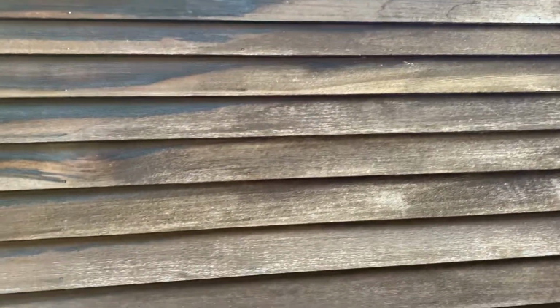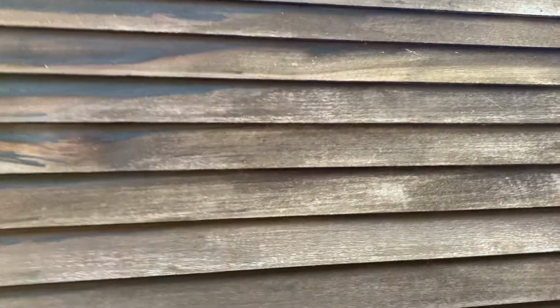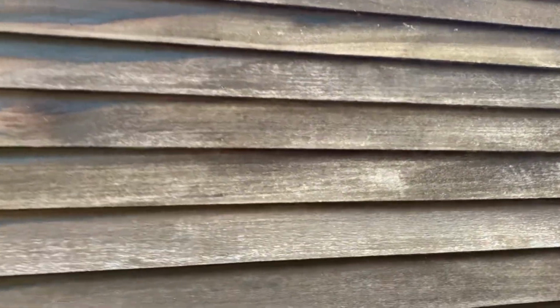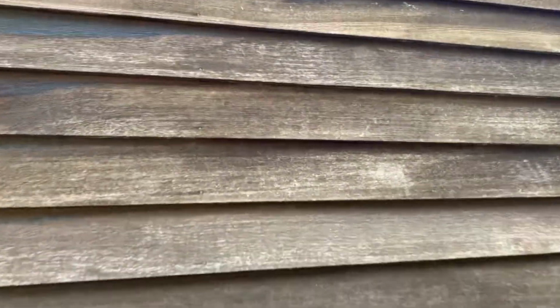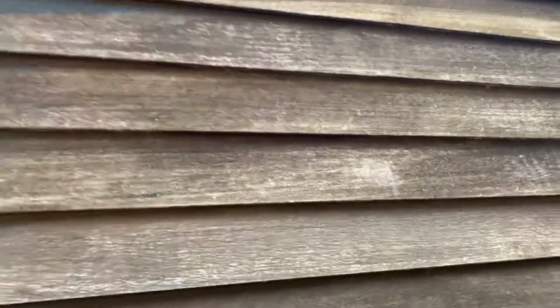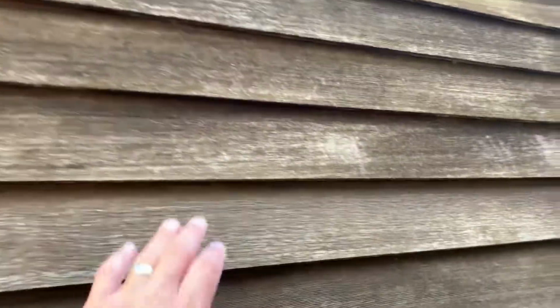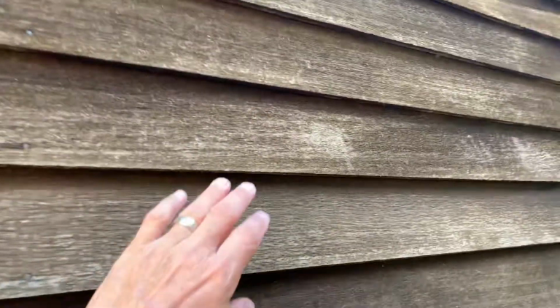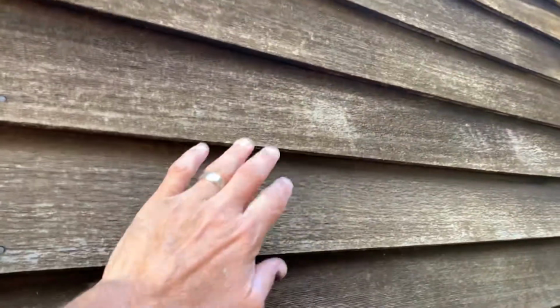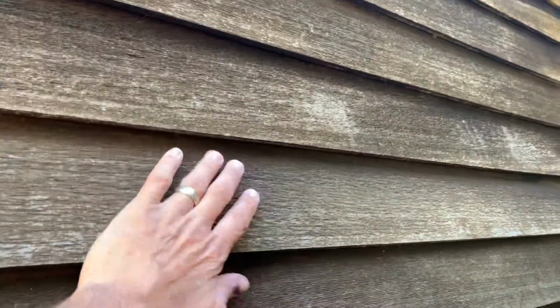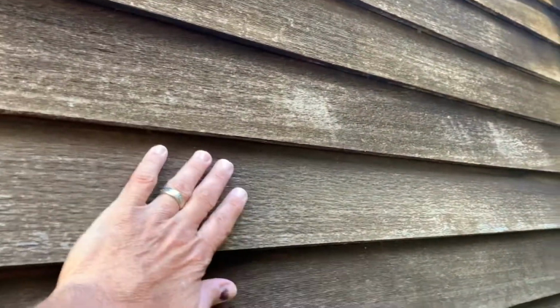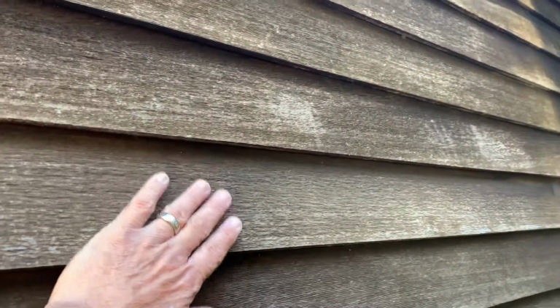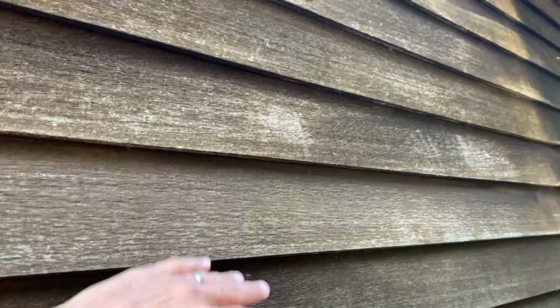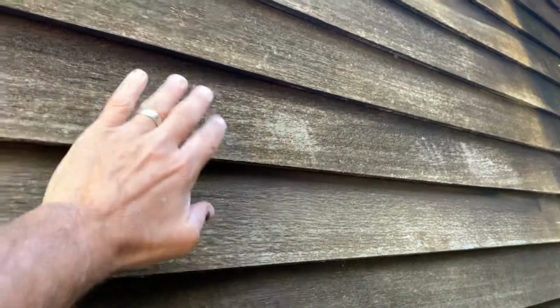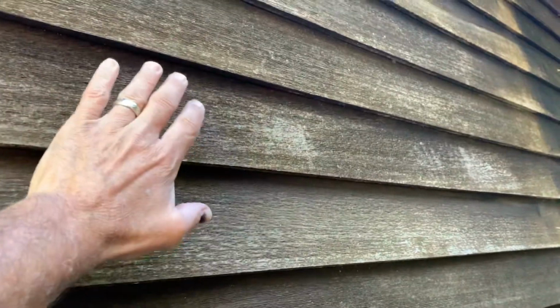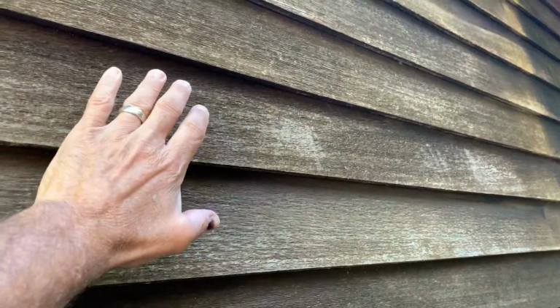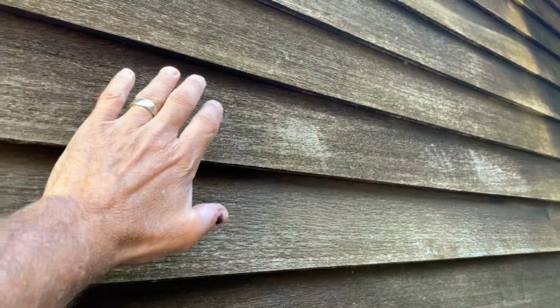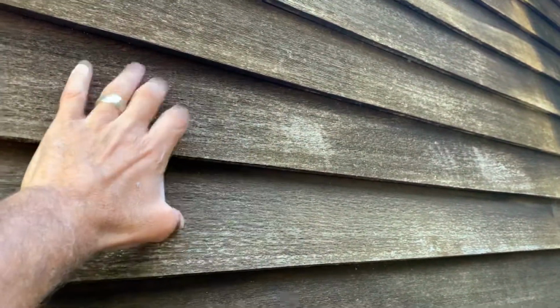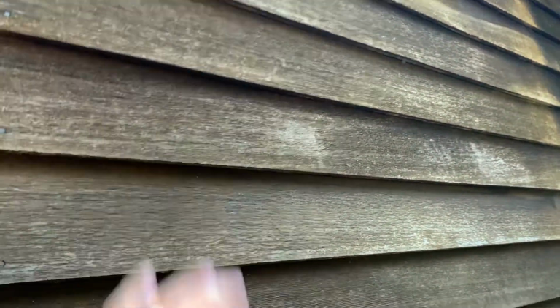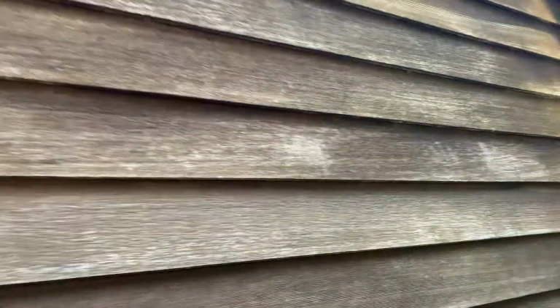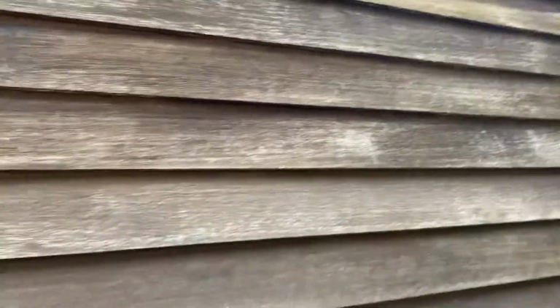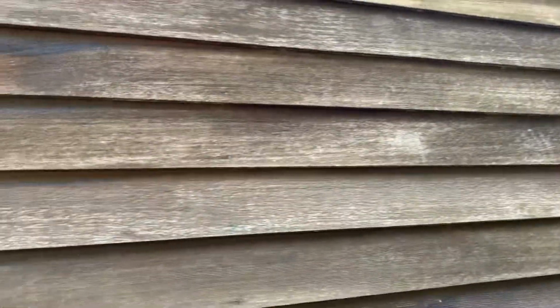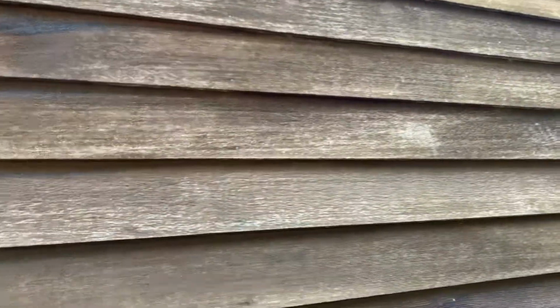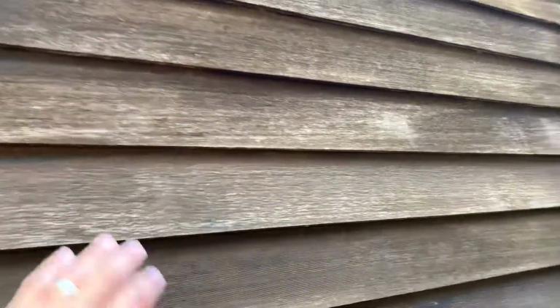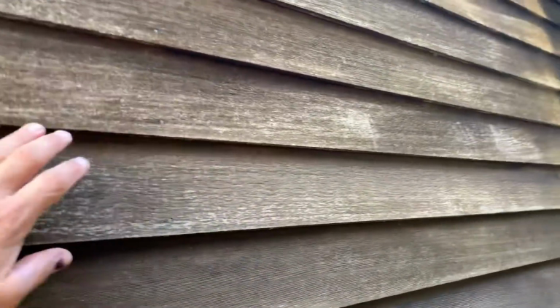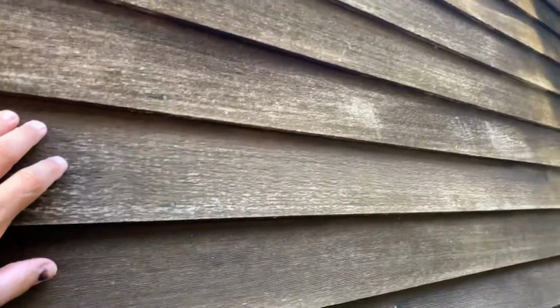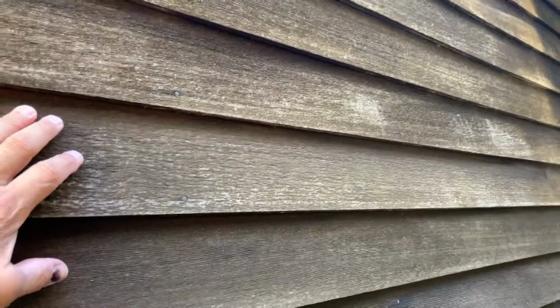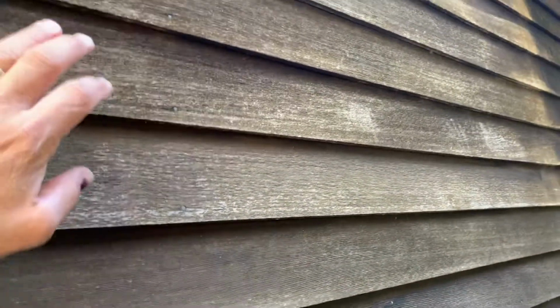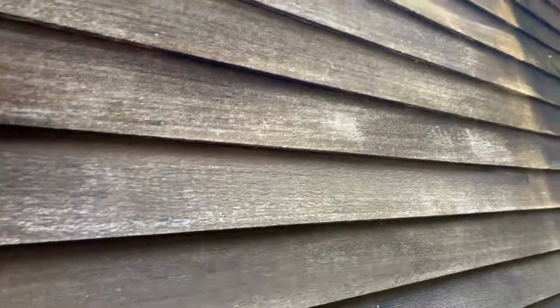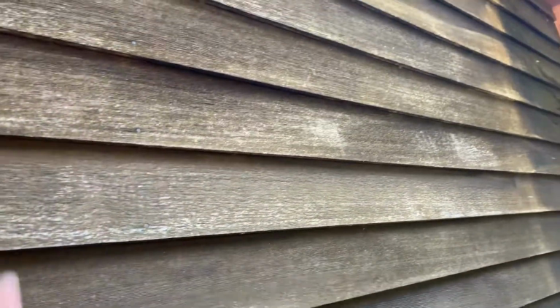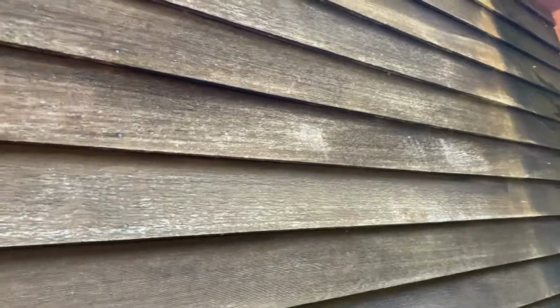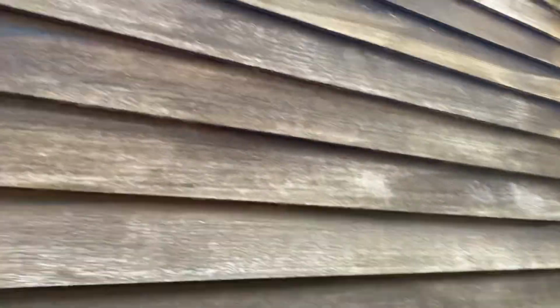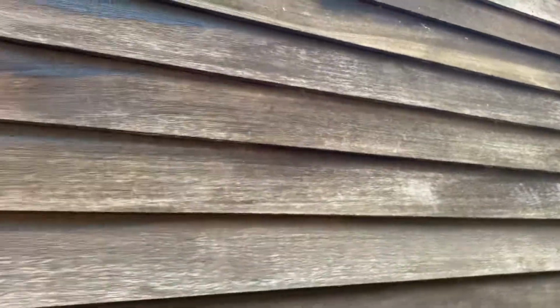I'm going to suggest that after this is cleaned with oxalic acid and a mildewcide, that we do a coat of an oil primer and then two coats of solid stain.